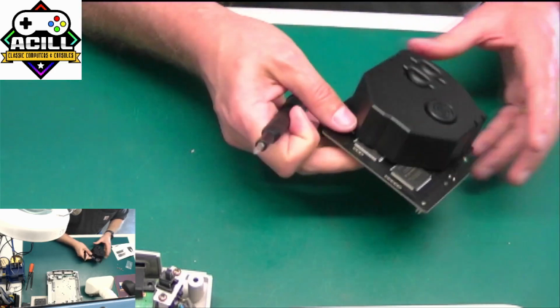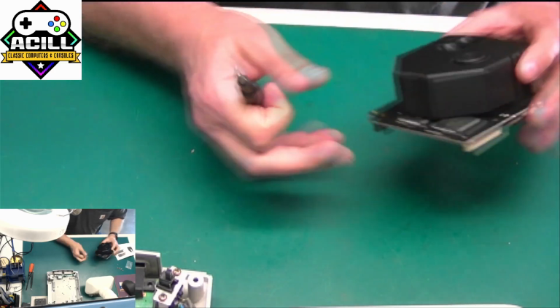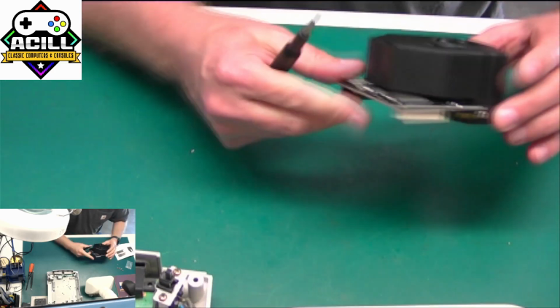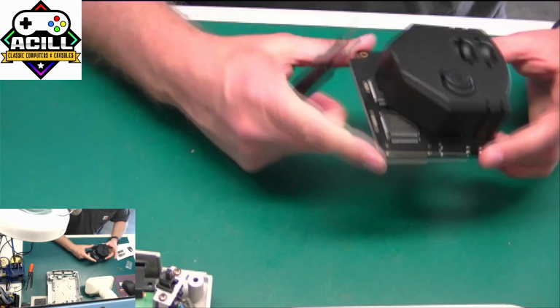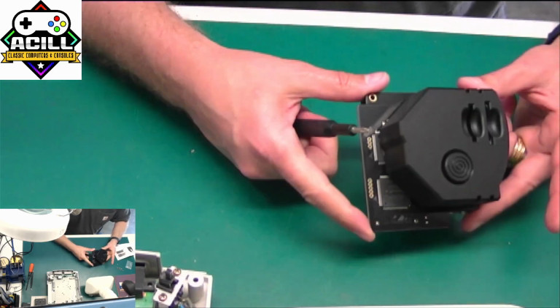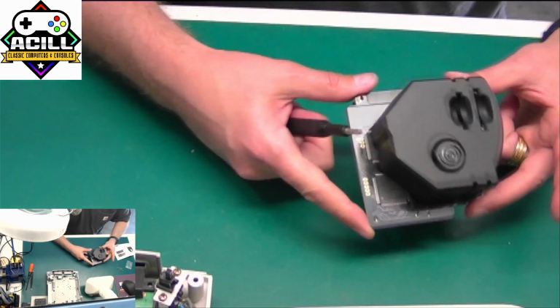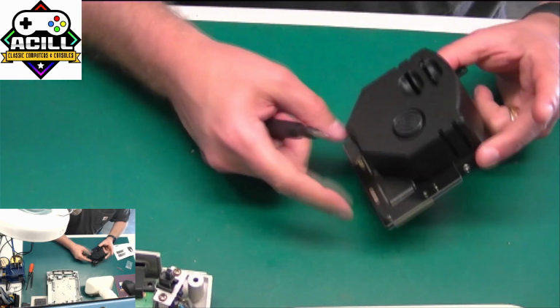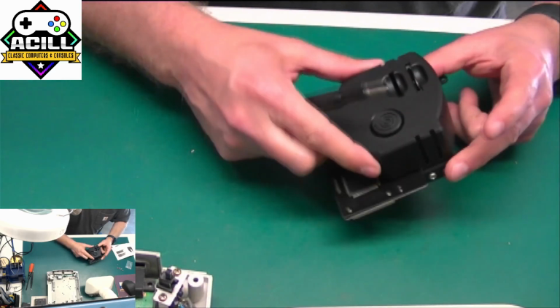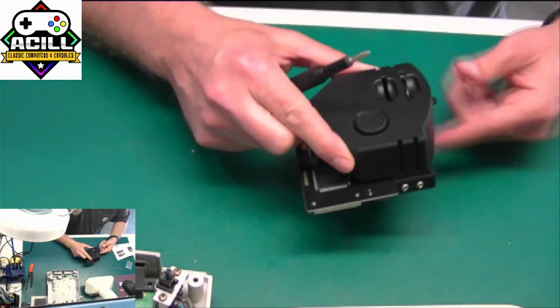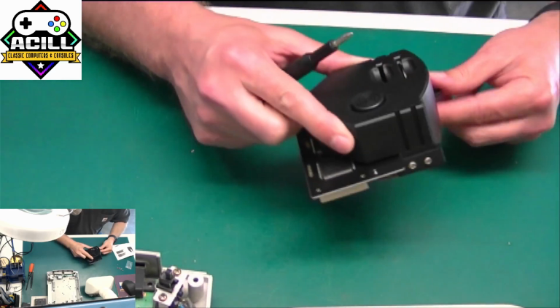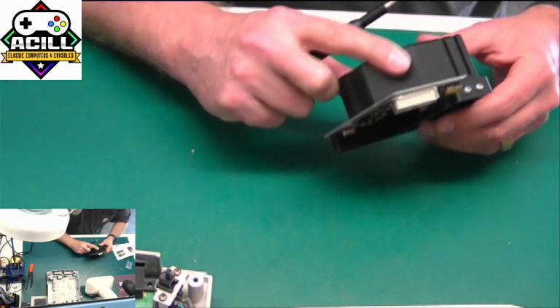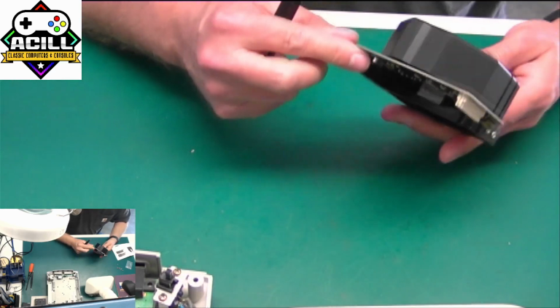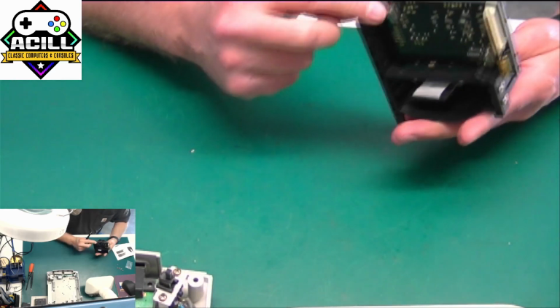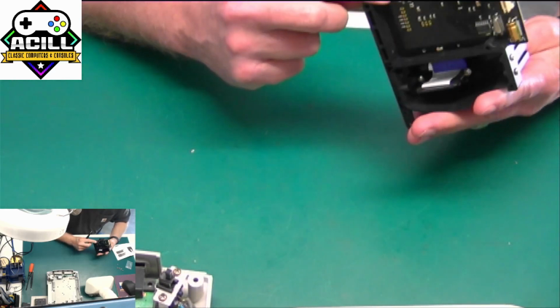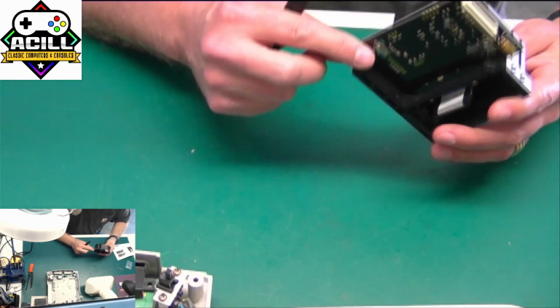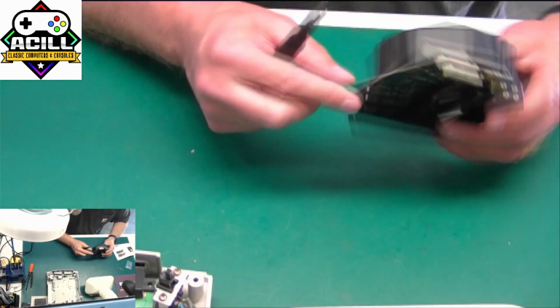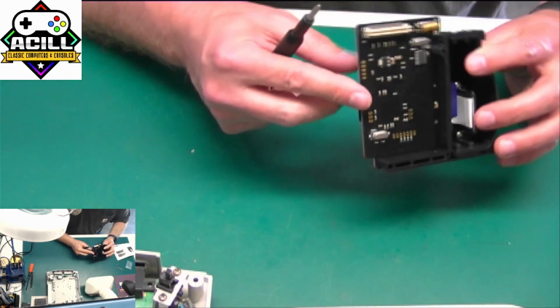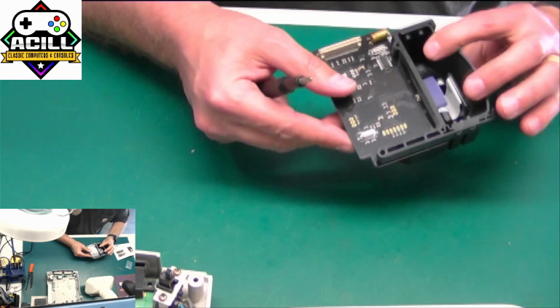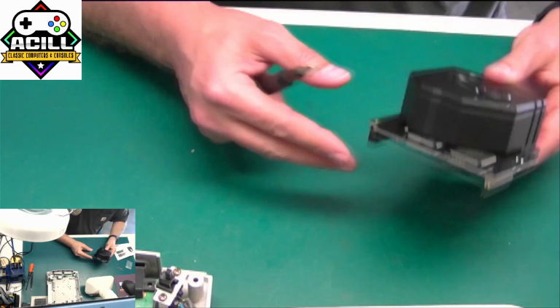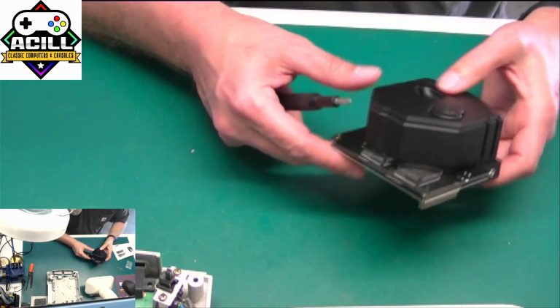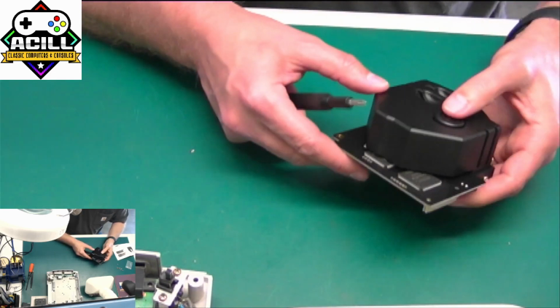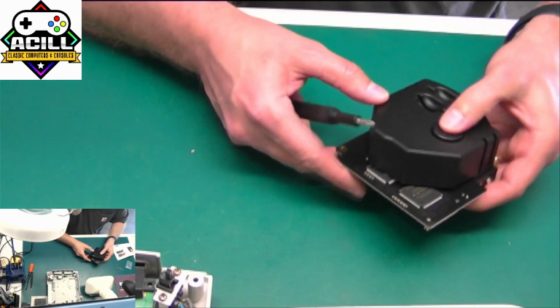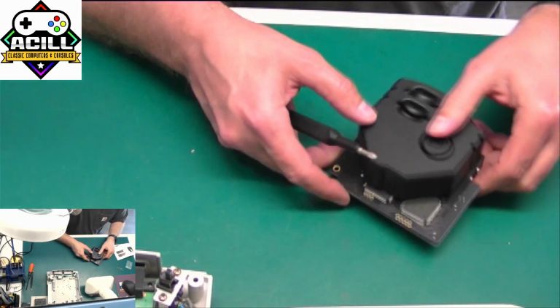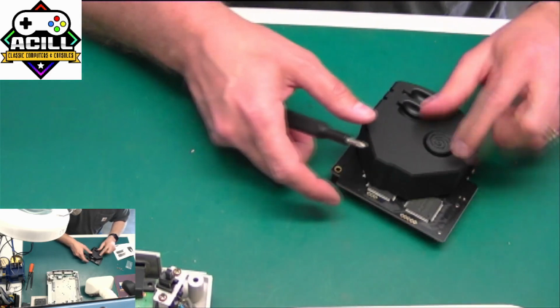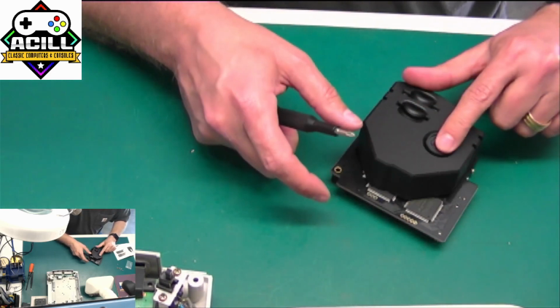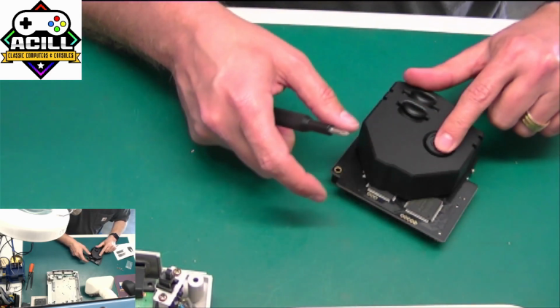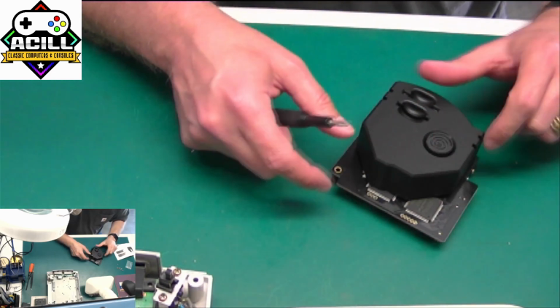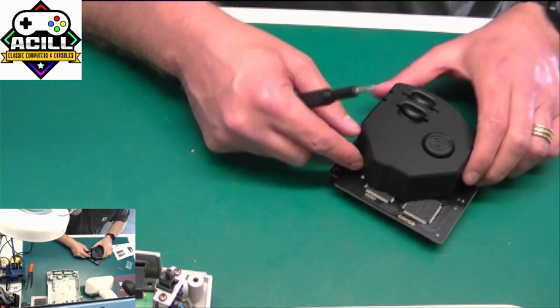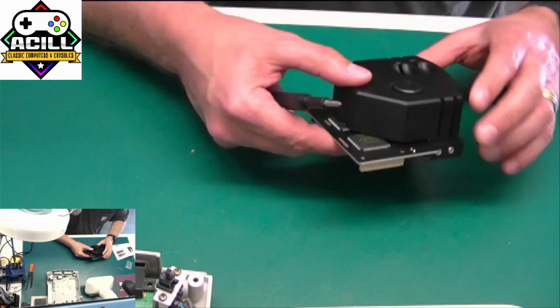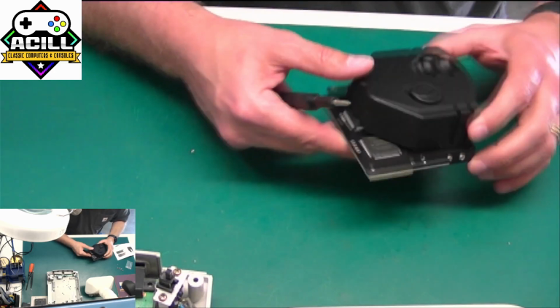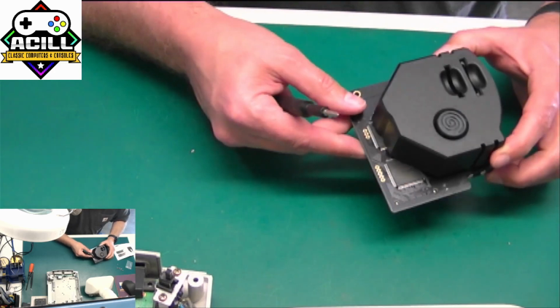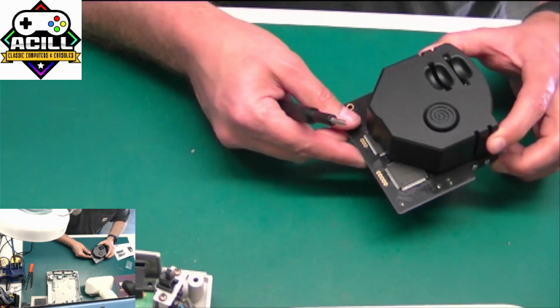And there's the completed unit with the GDEMU mounted at the bottom, with the reset button accessible. We'll go ahead and move on to the next step.